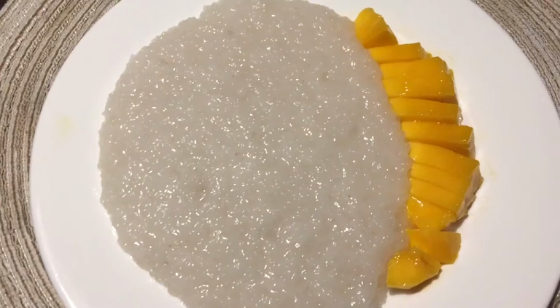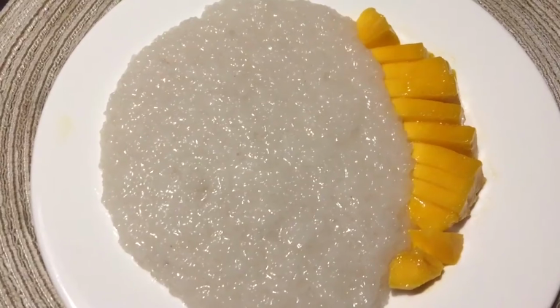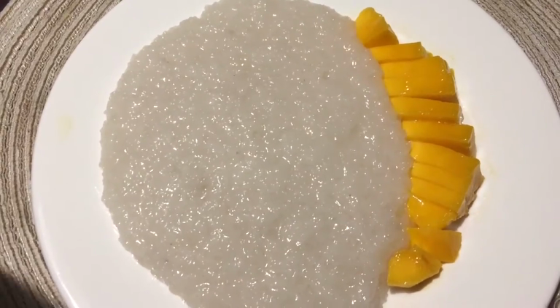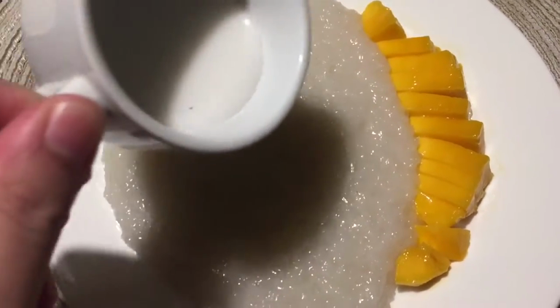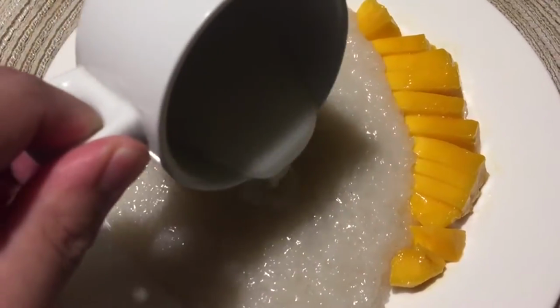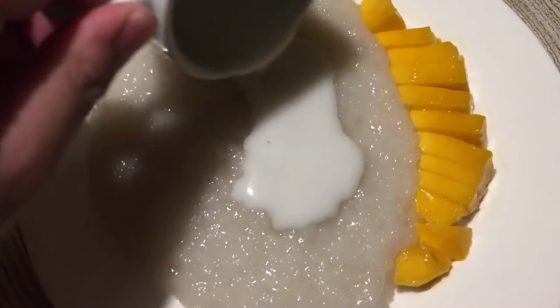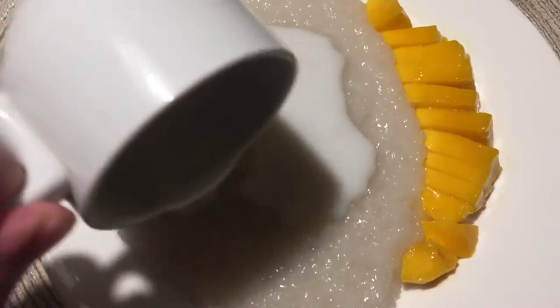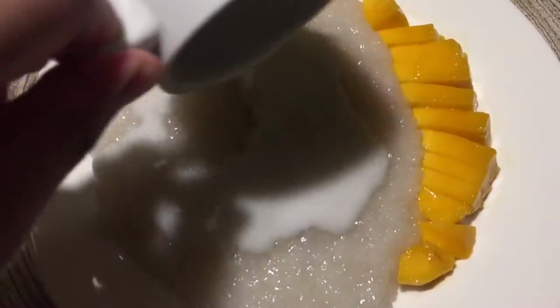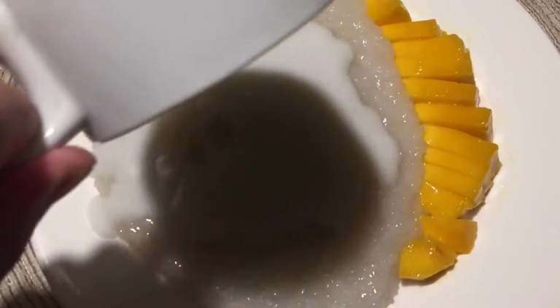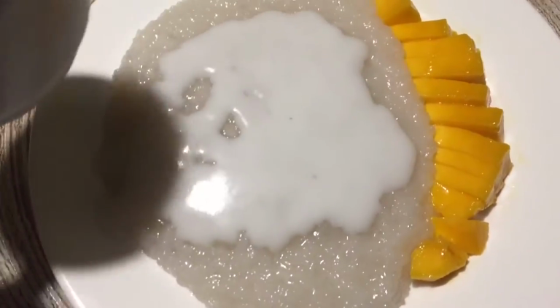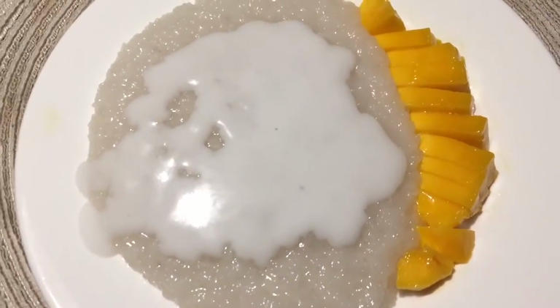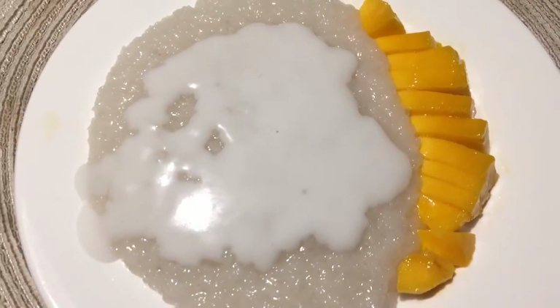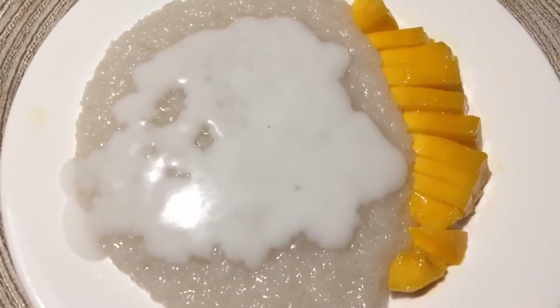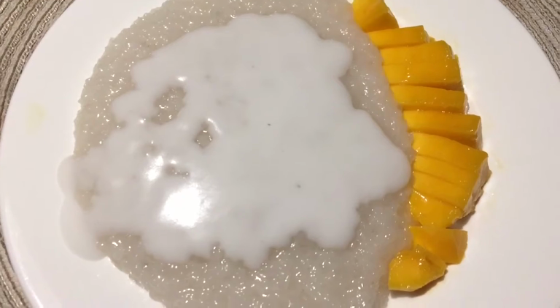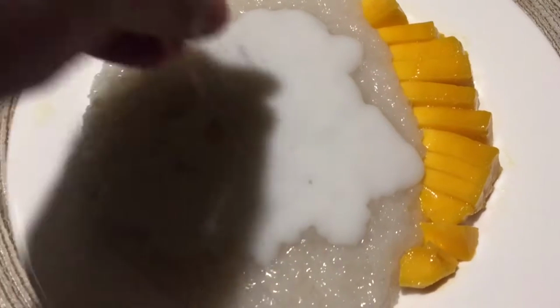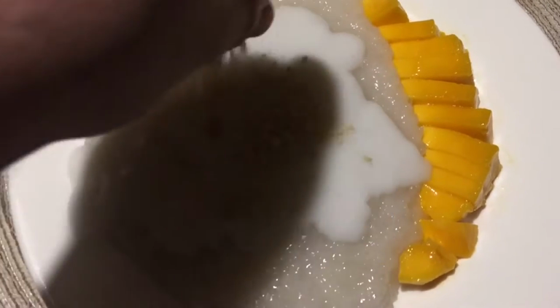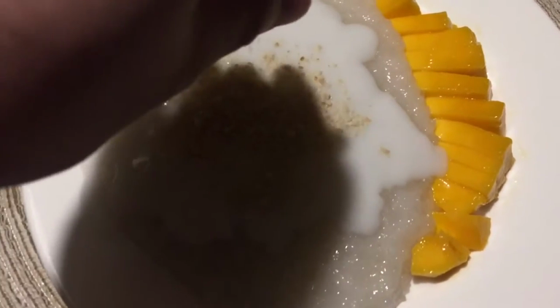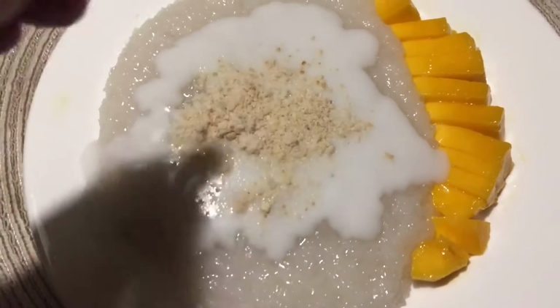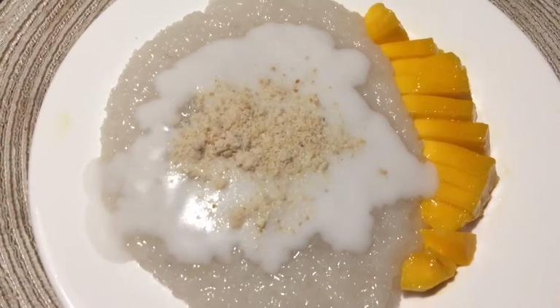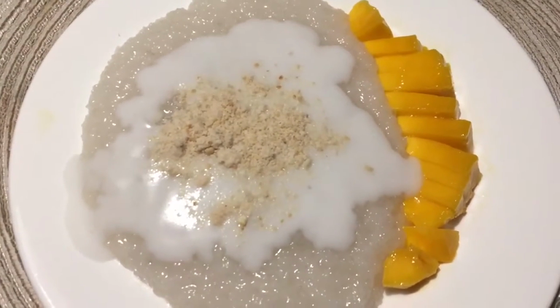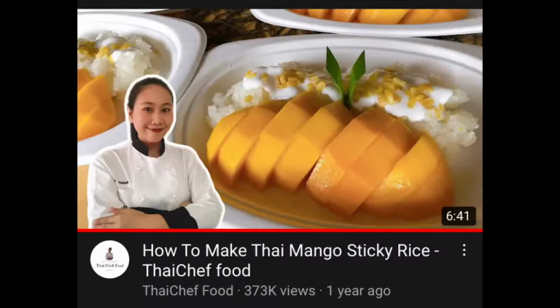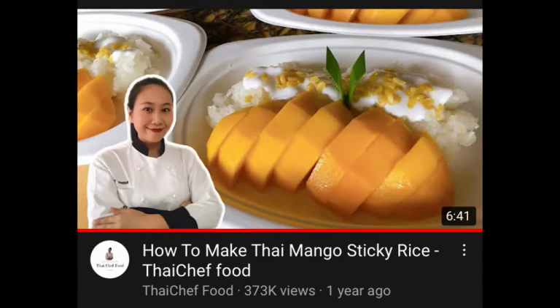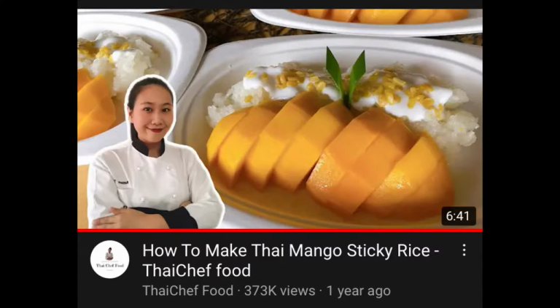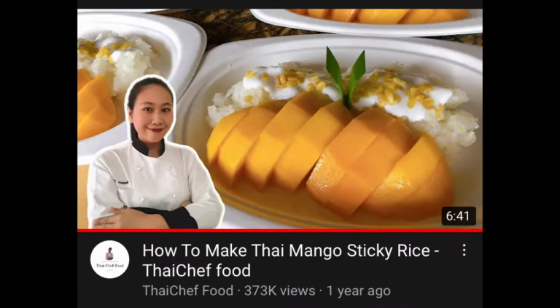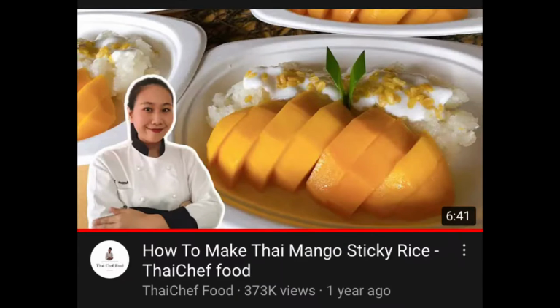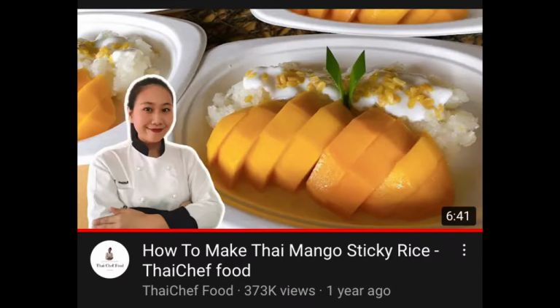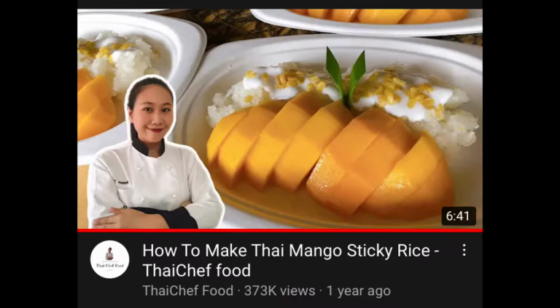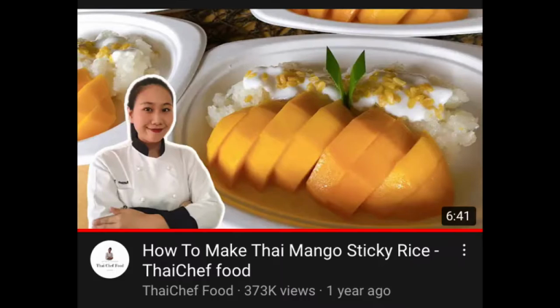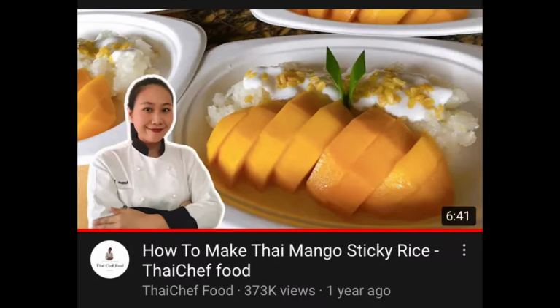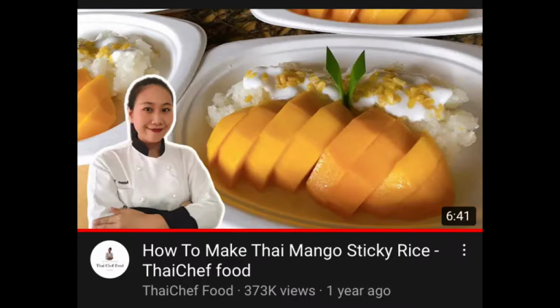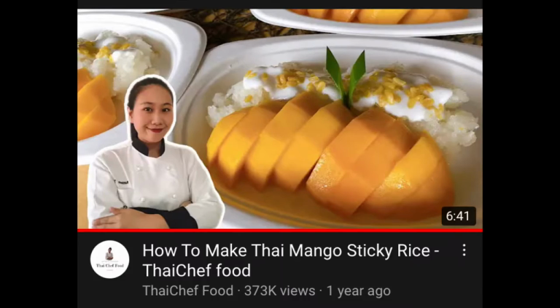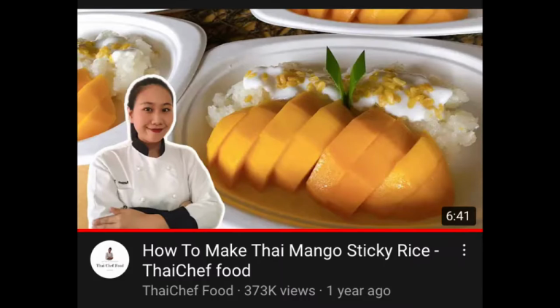Mango Sticky Rice, or Khao Nyao Mamuang, is a well-known Thai cuisine. The ingredients are simple but the flavor profile is amazing. I'm recreating Thai Chef Food's recipe, and the original video will be in the description.